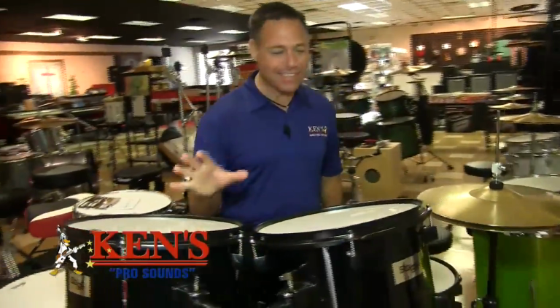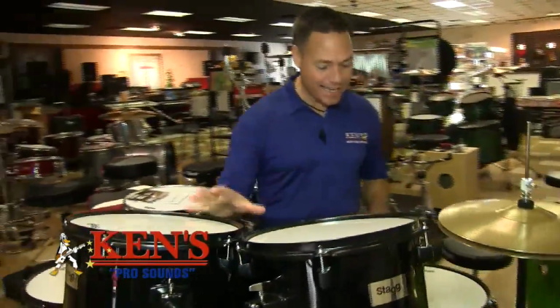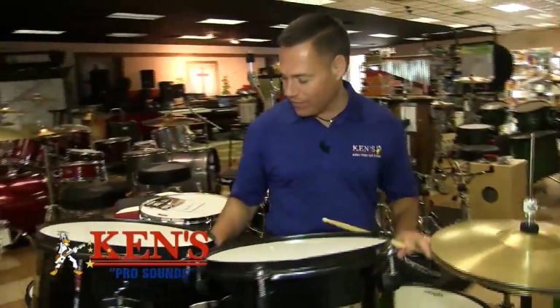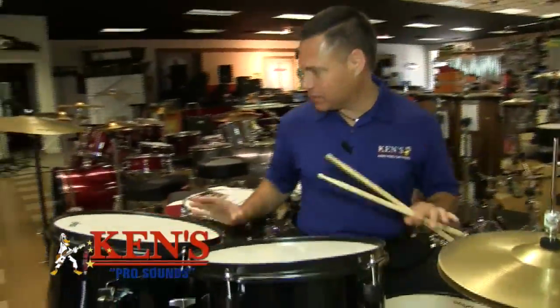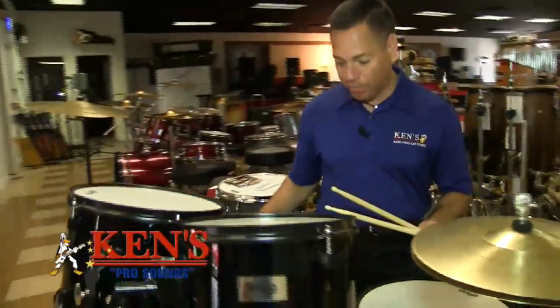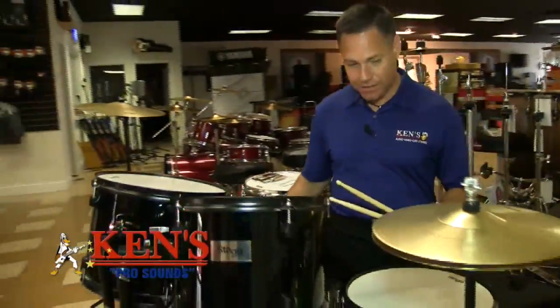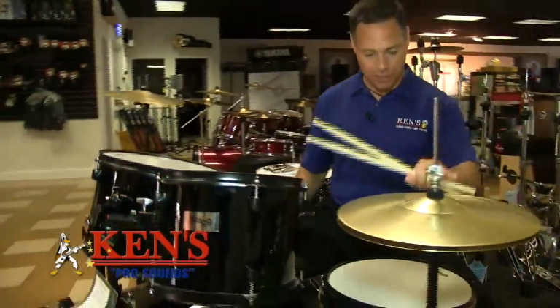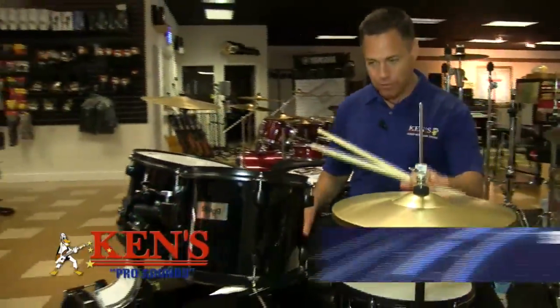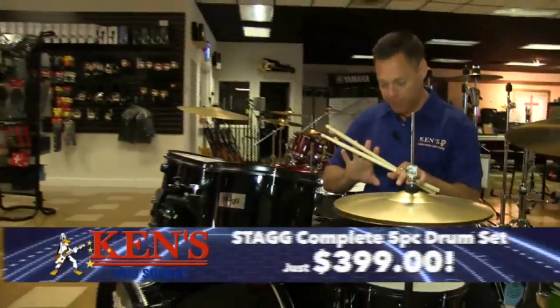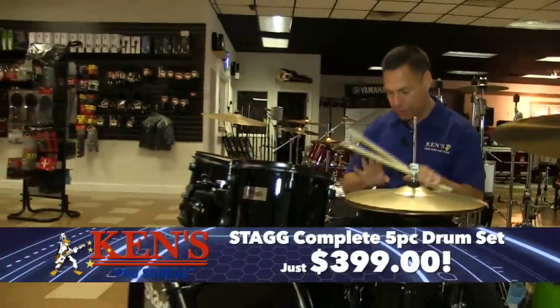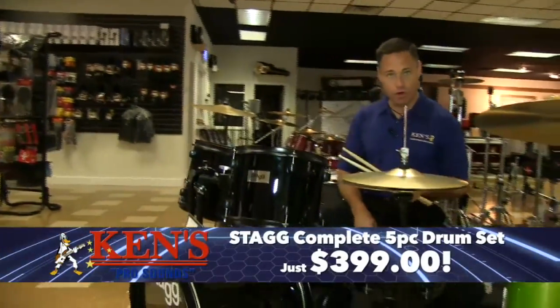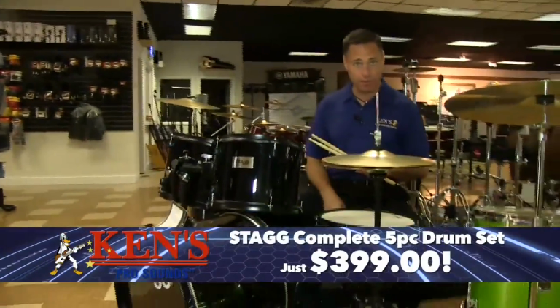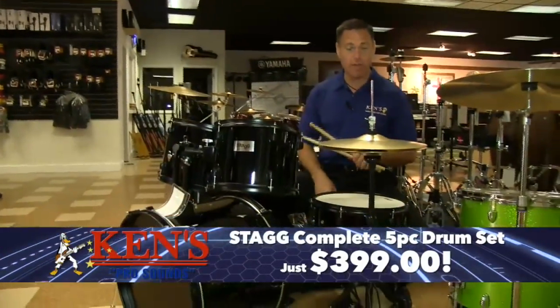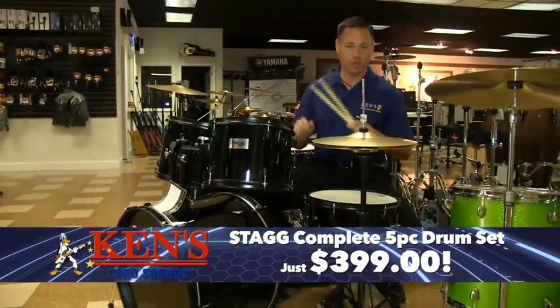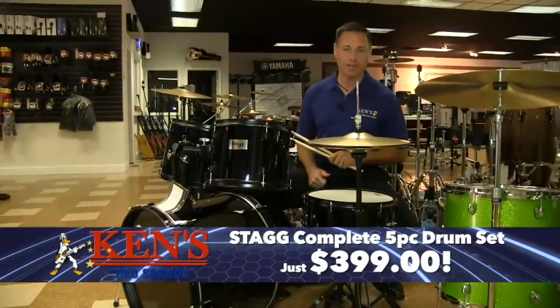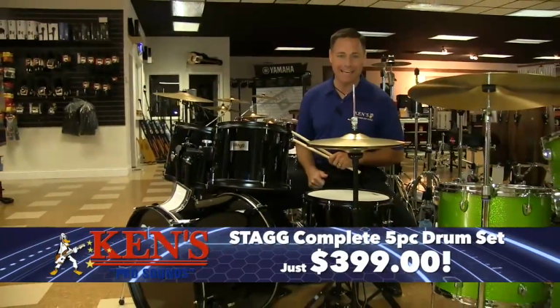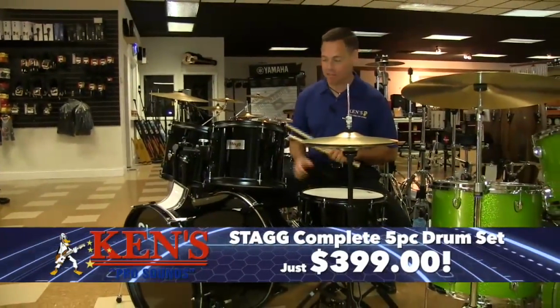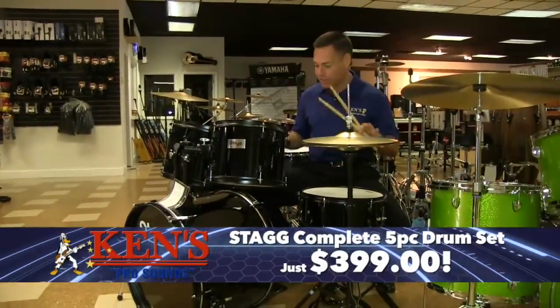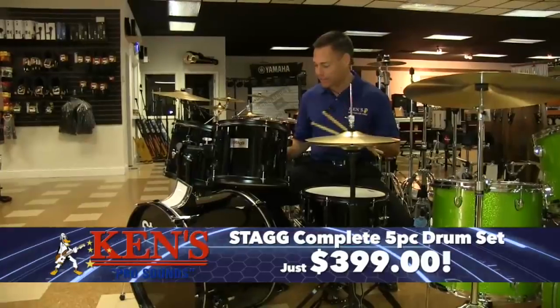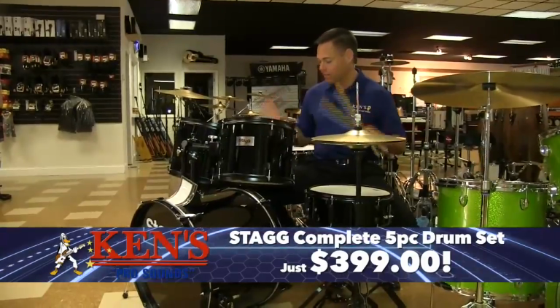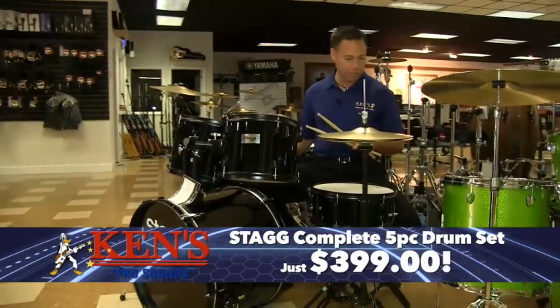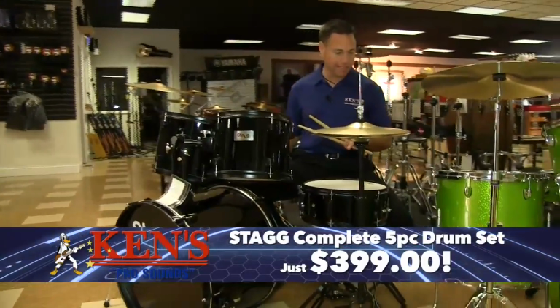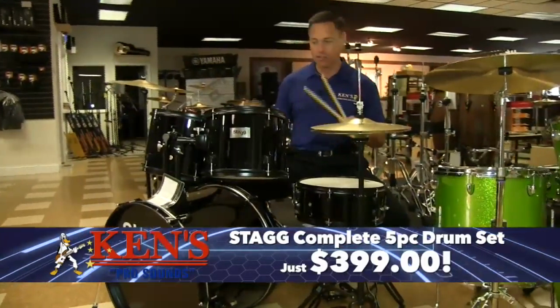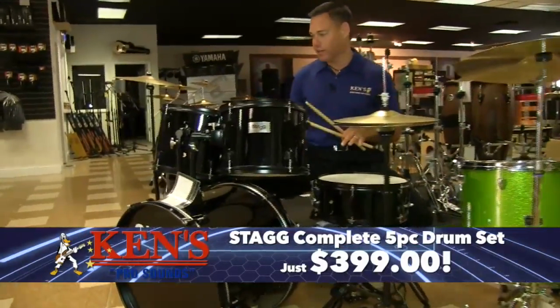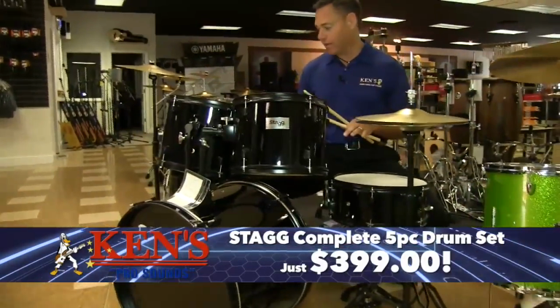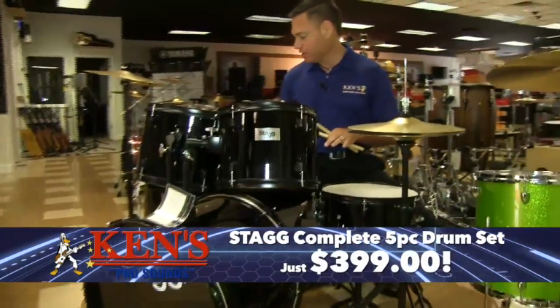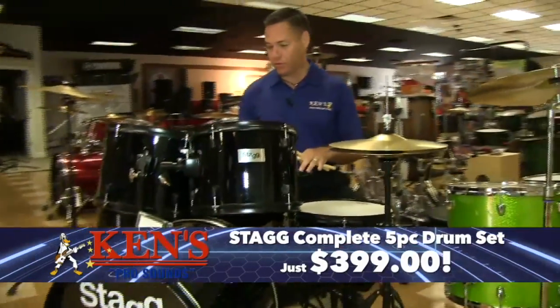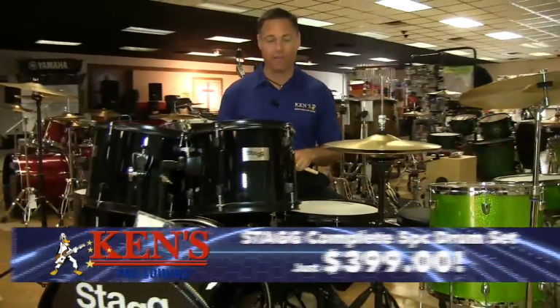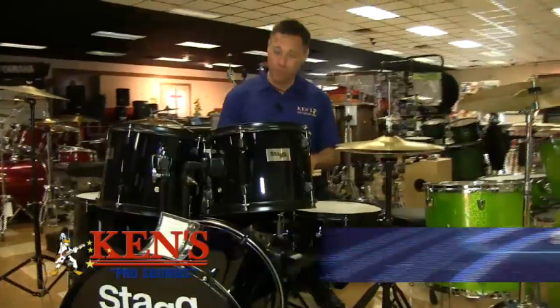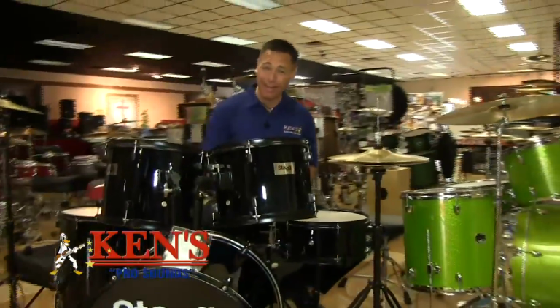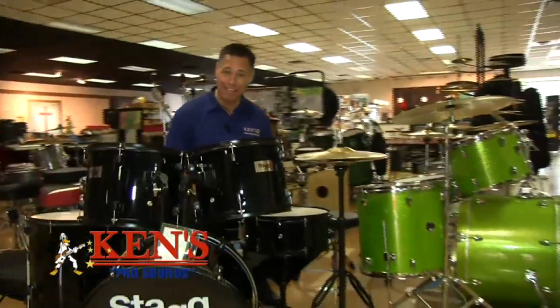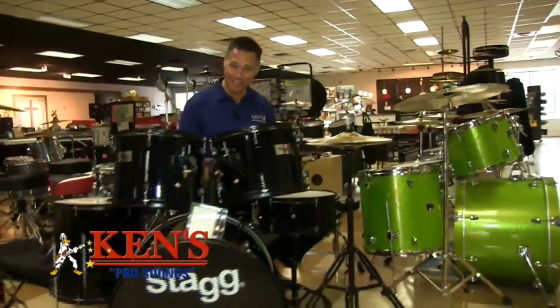This is Stag — a five-piece drum kit with cymbals and sticks. Are you ready for this? $399. Just got these in — this is called the Black Edition. Get into the Ken's Pro Sound Music Store and check it out for $399.